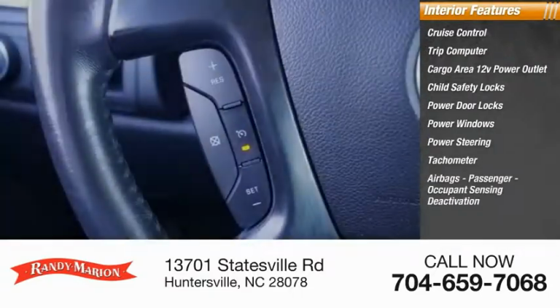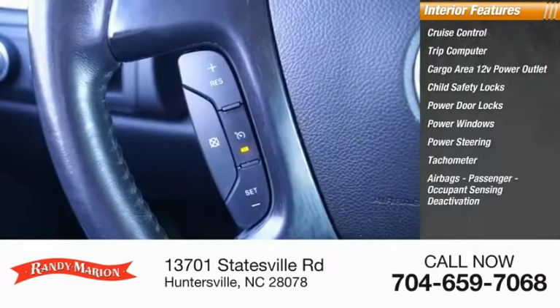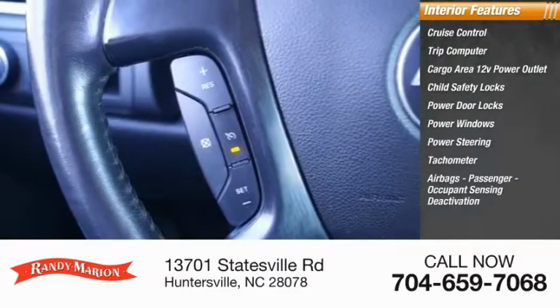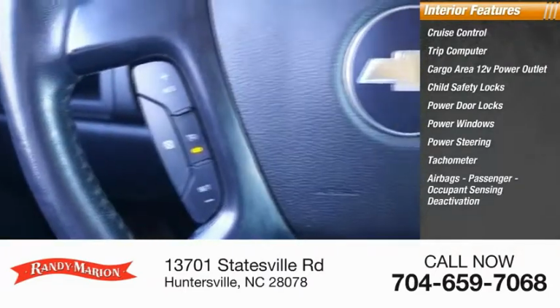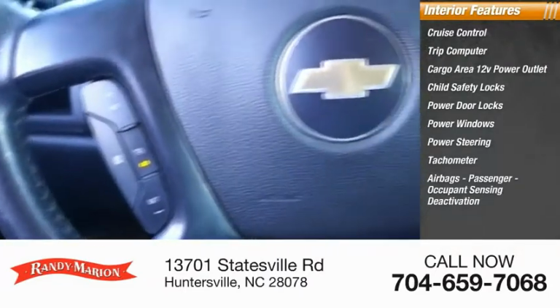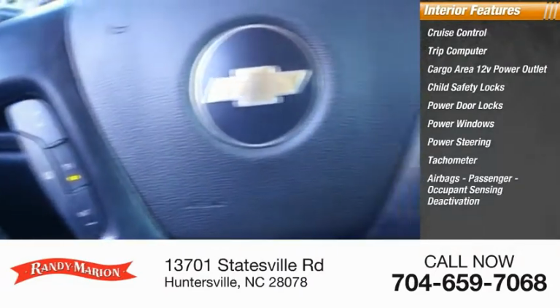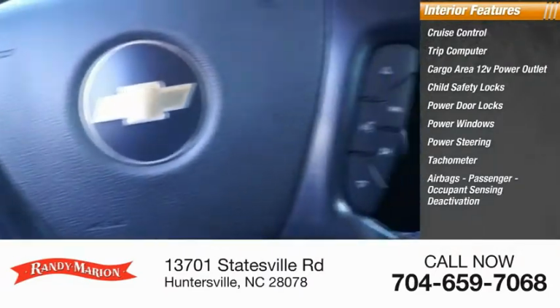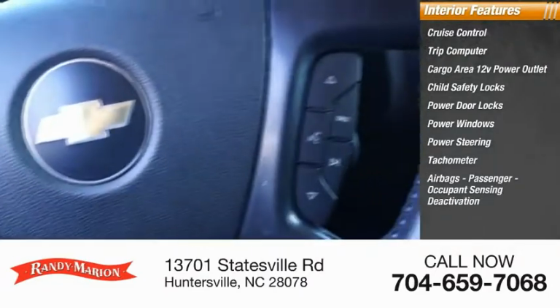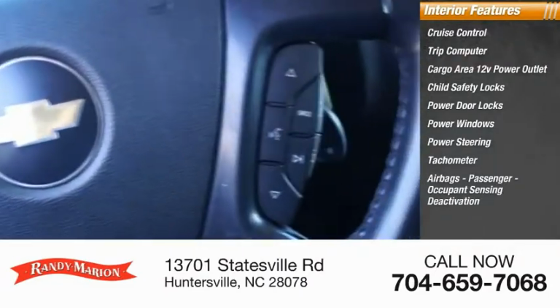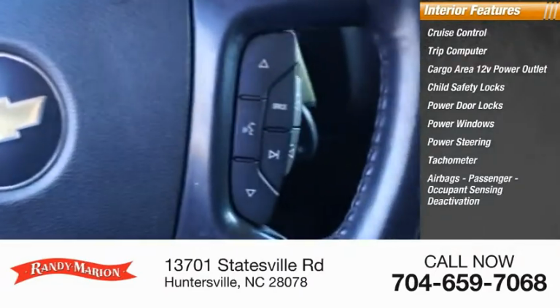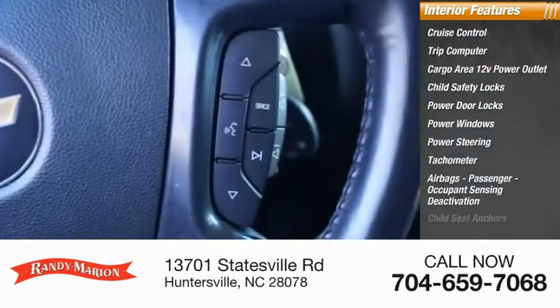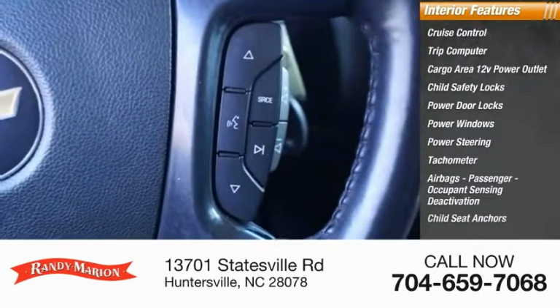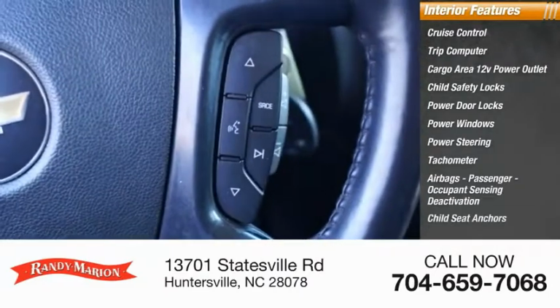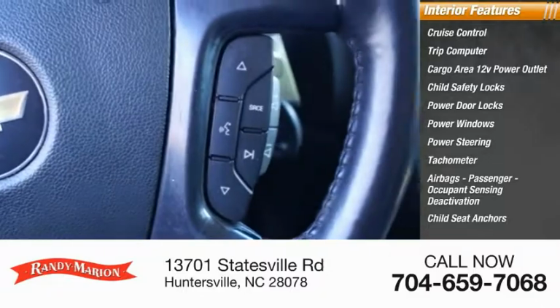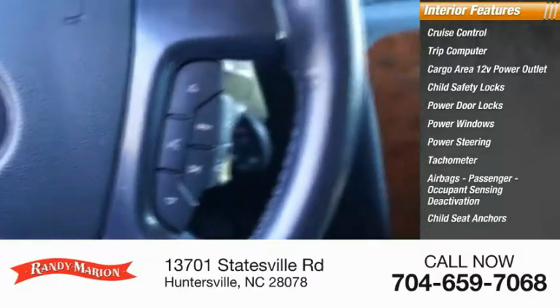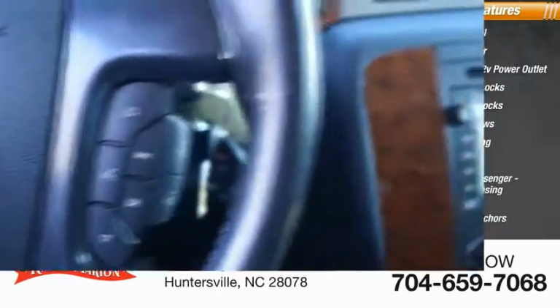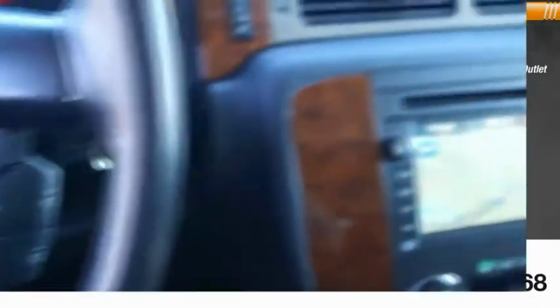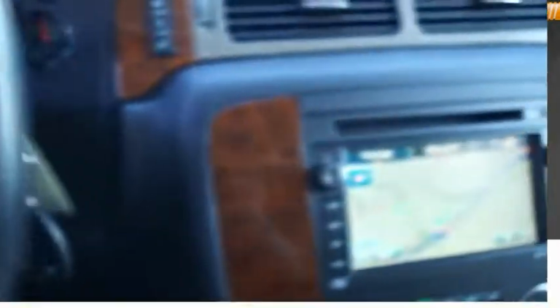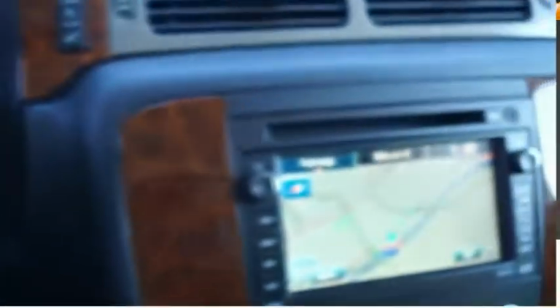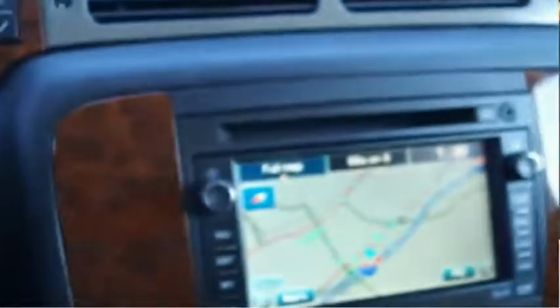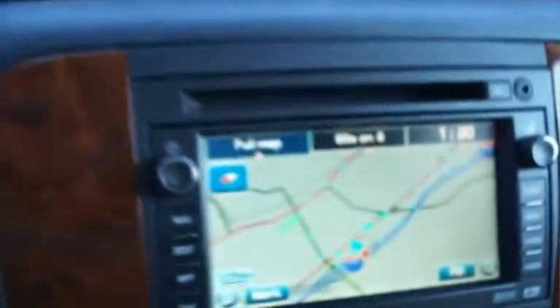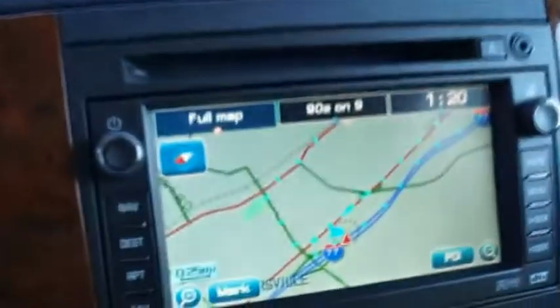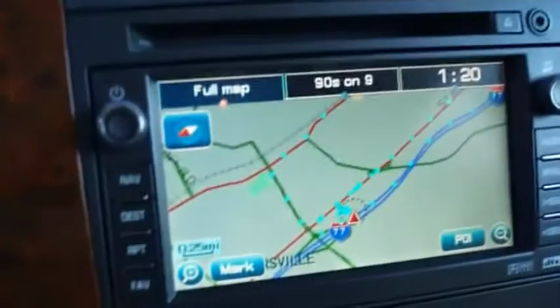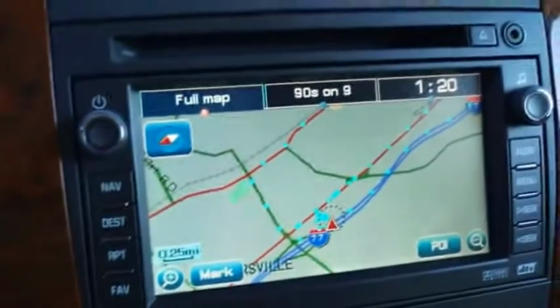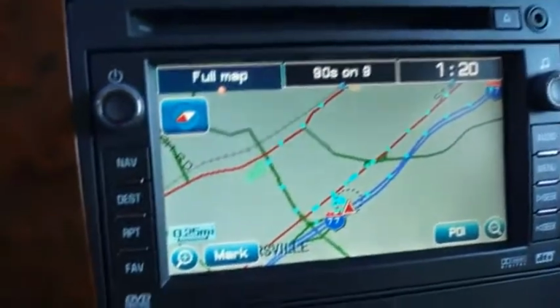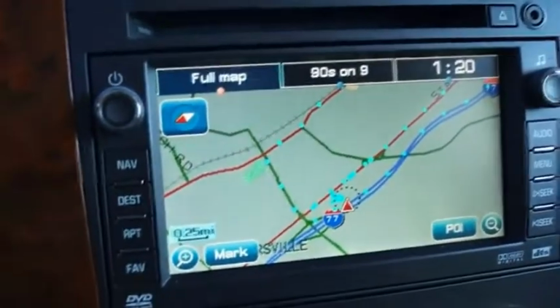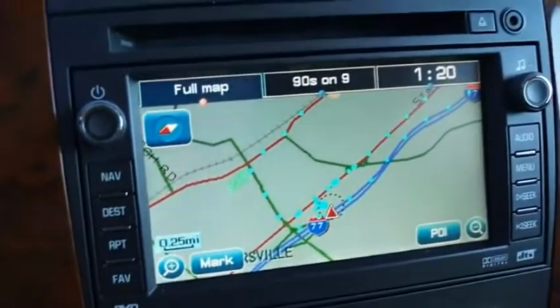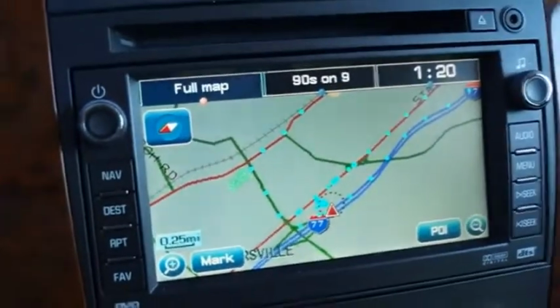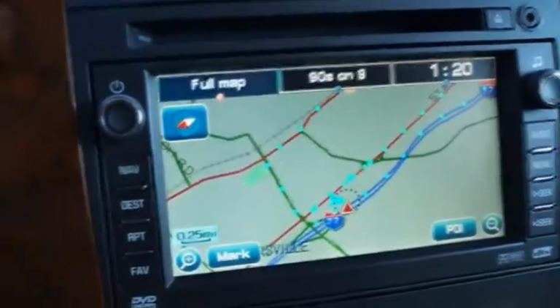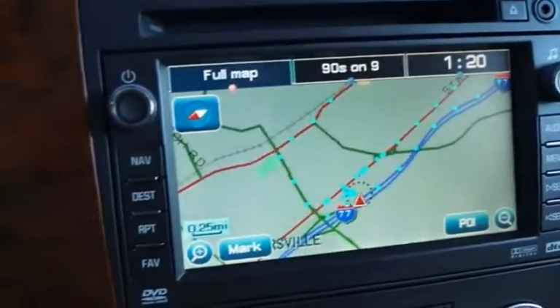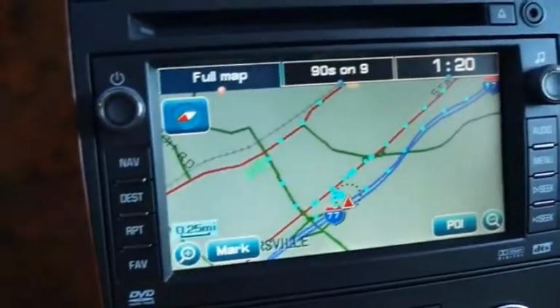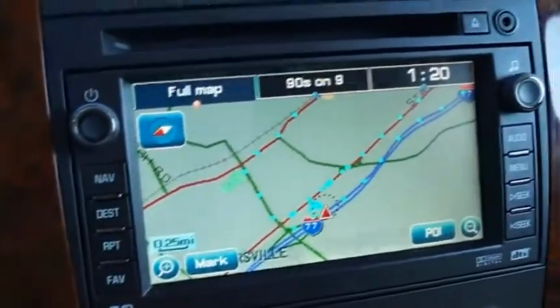Airbags include passenger occupant sensing deactivation and child seat anchors. Wouldn't you look great in this vehicle? Stop in today and see for yourself.